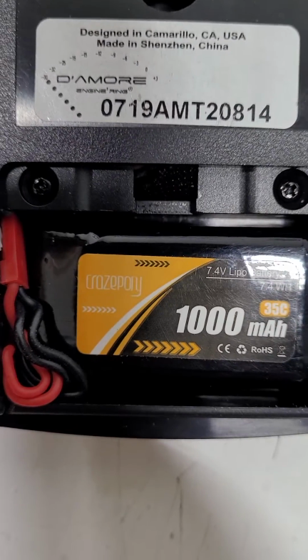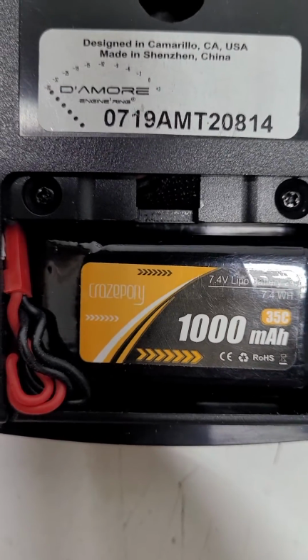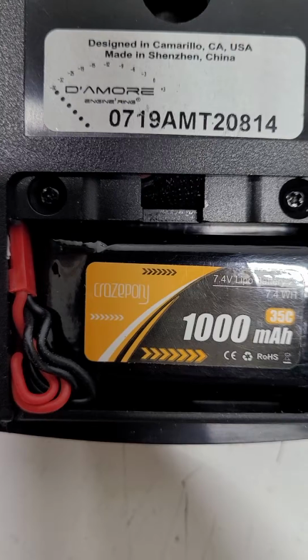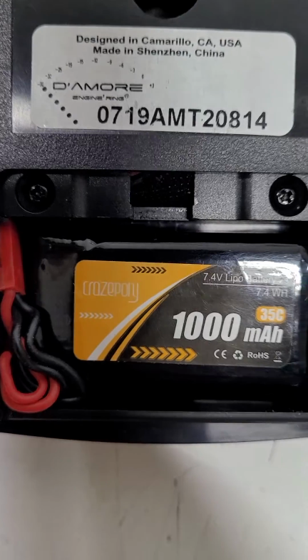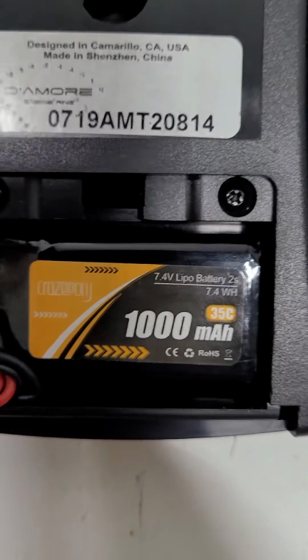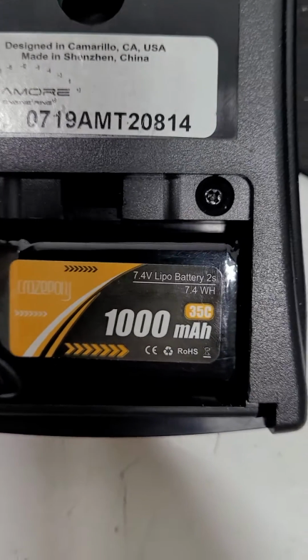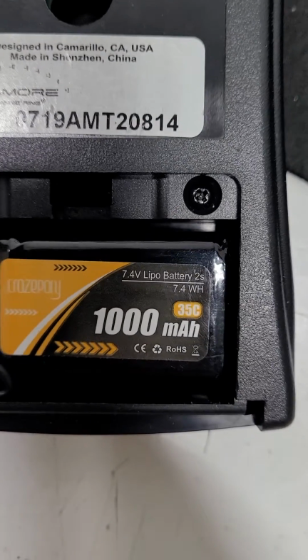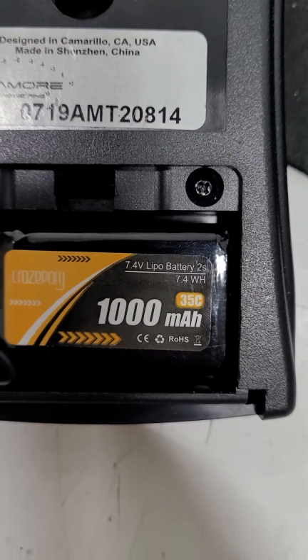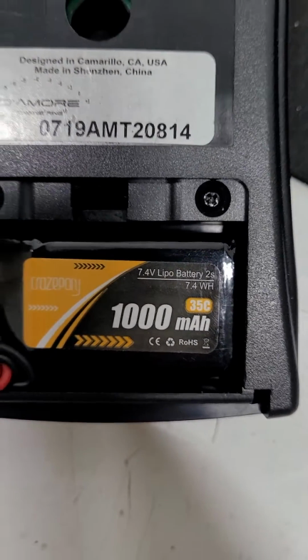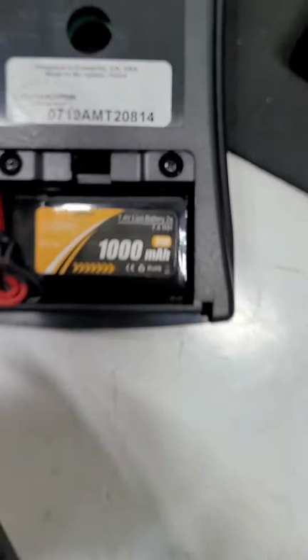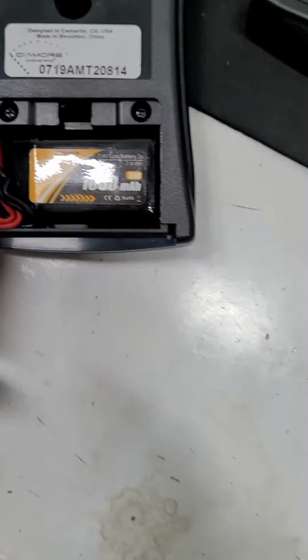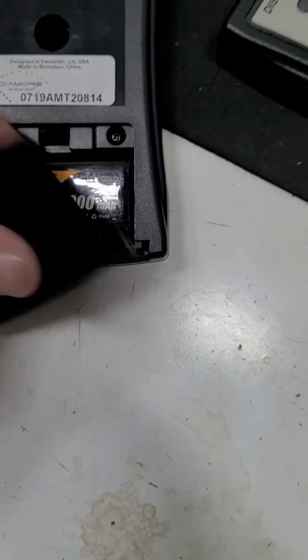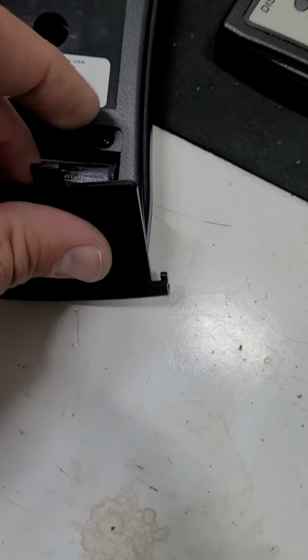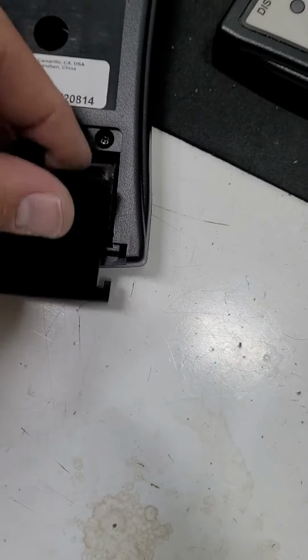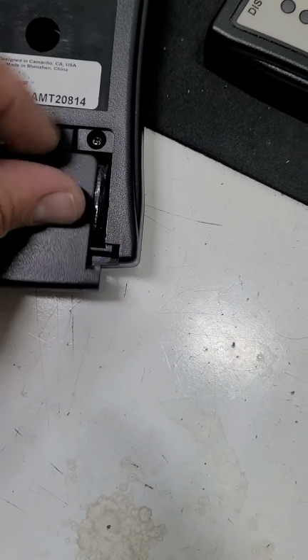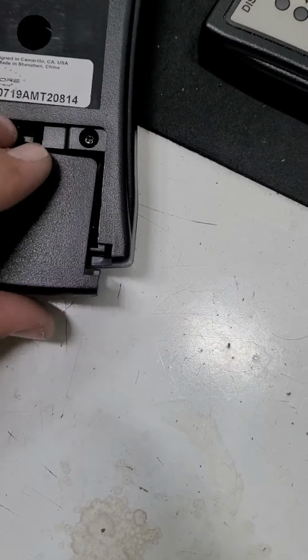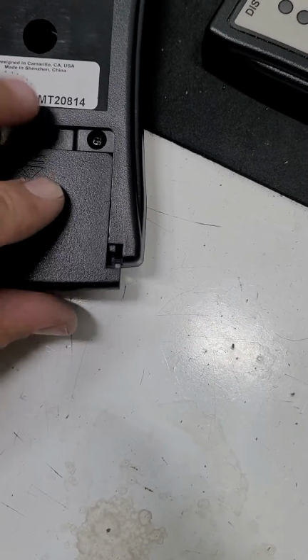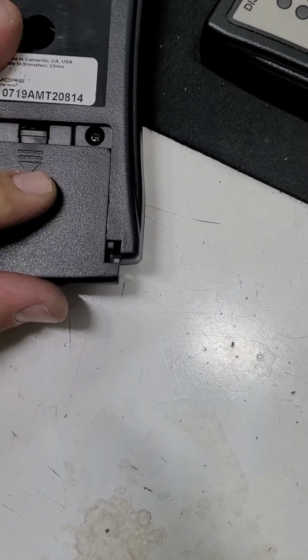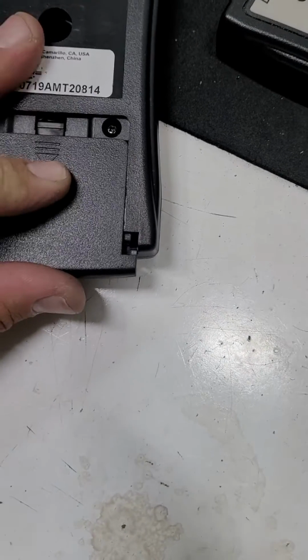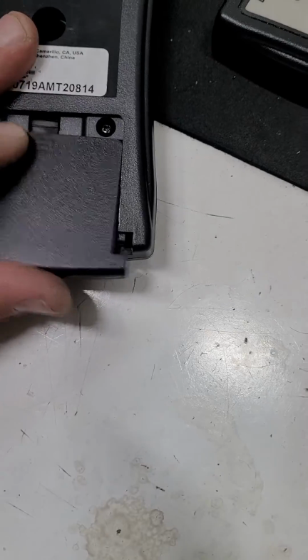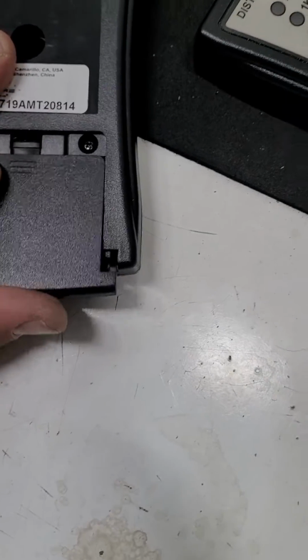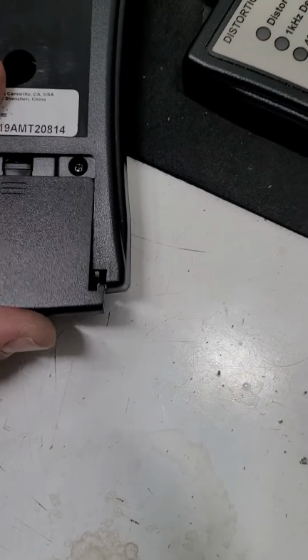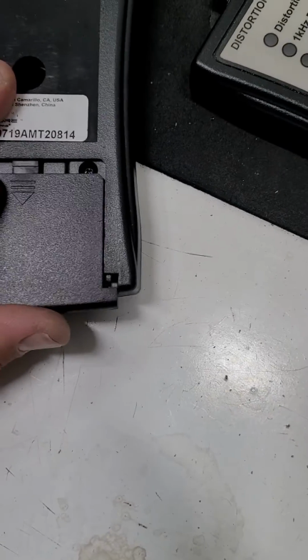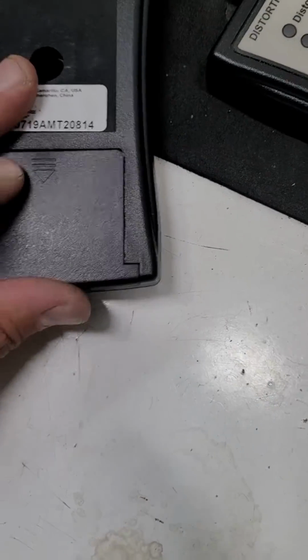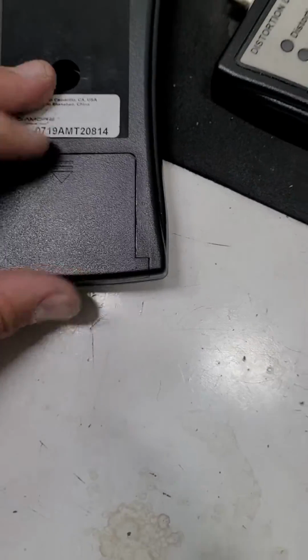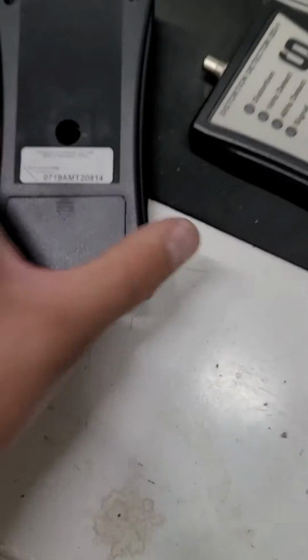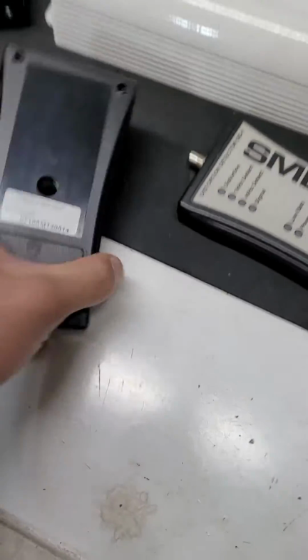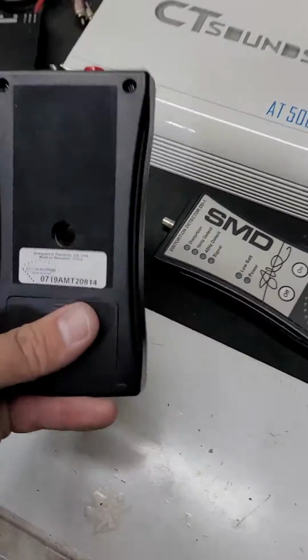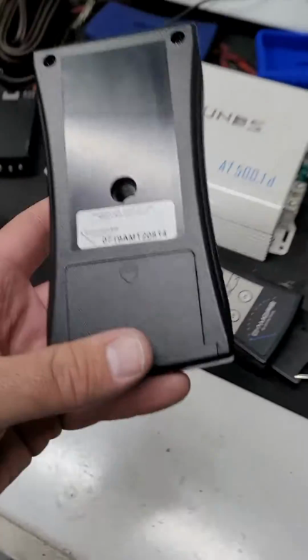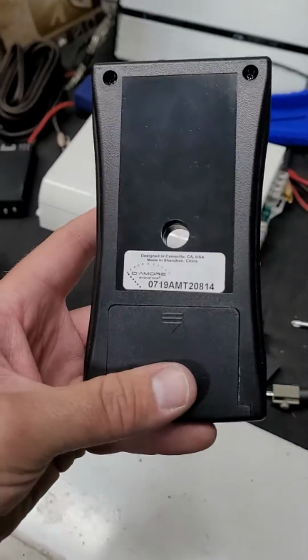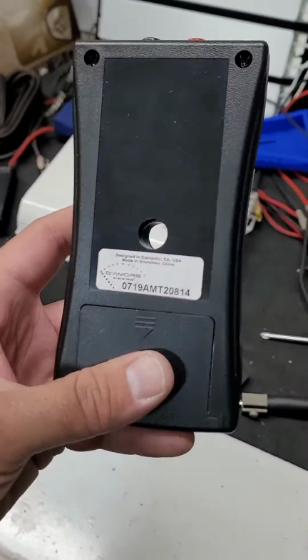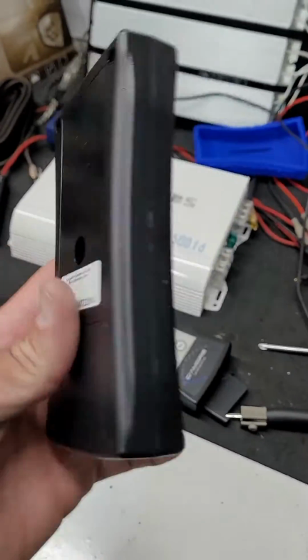It is a Craze Pony 1000 milliamp hour. Top goes on like nothing ever happened.